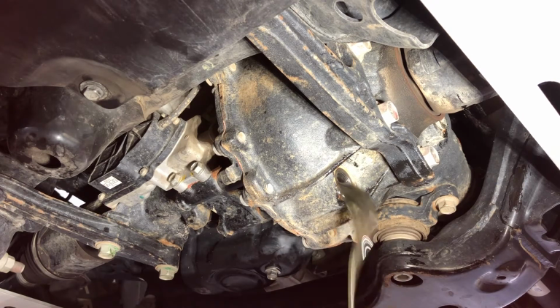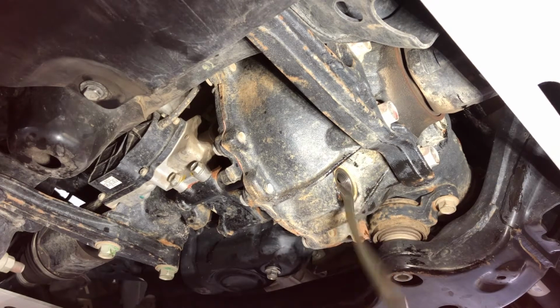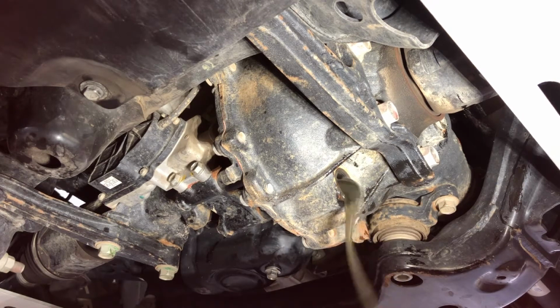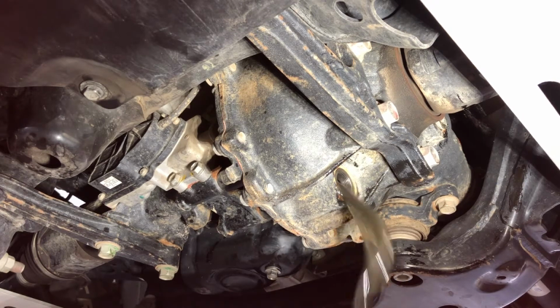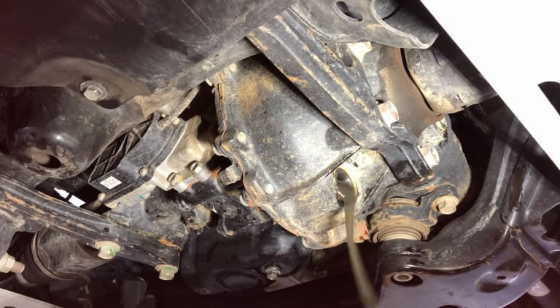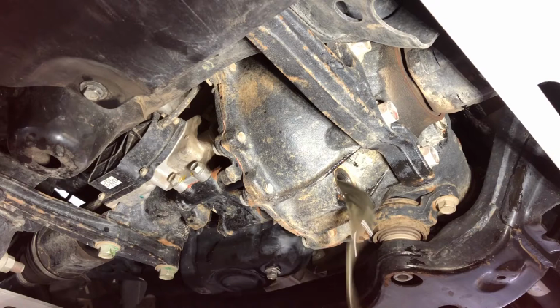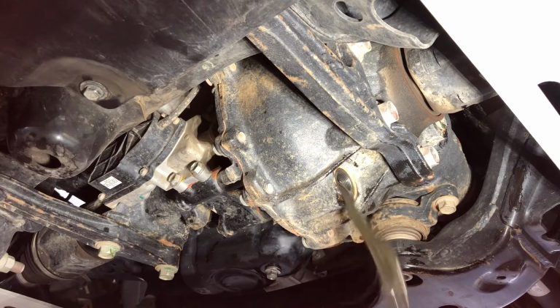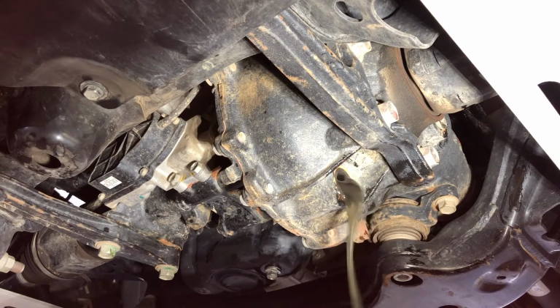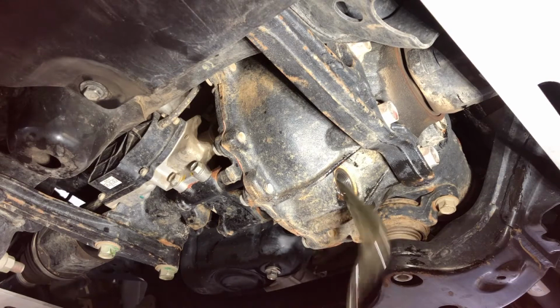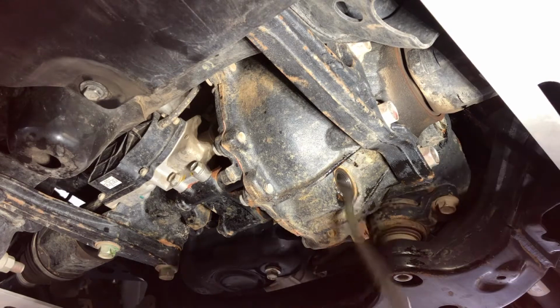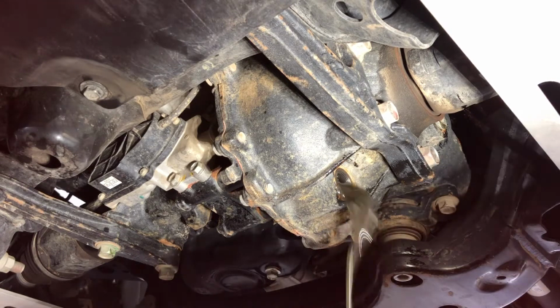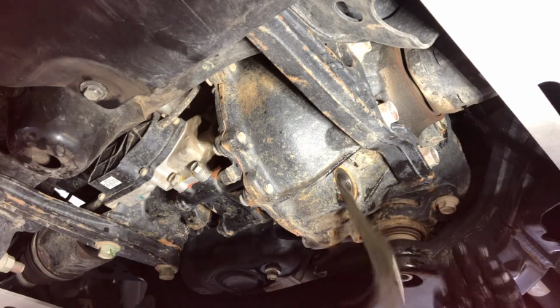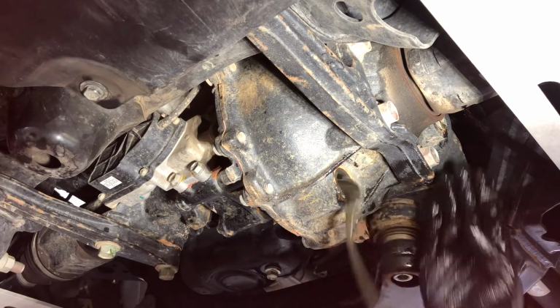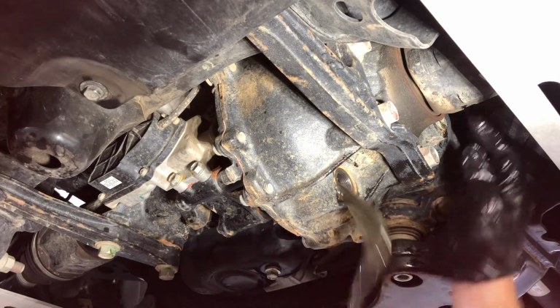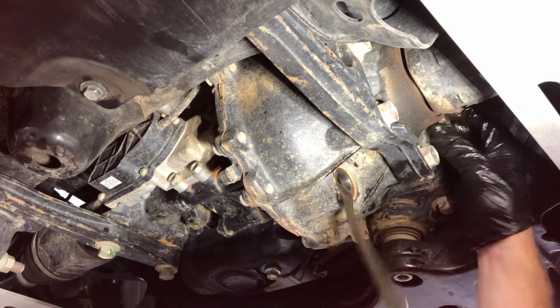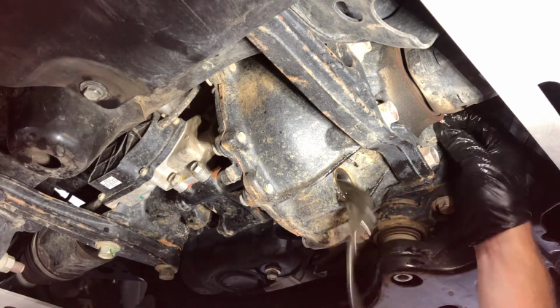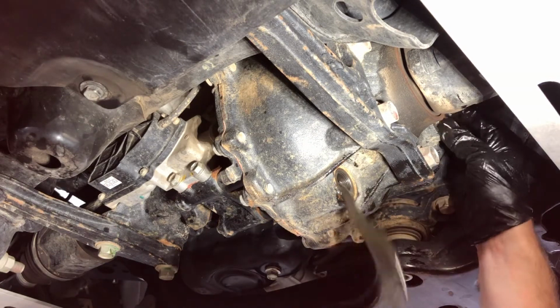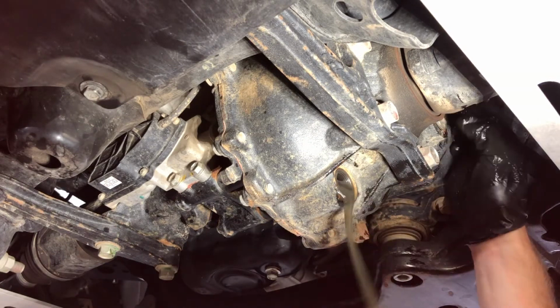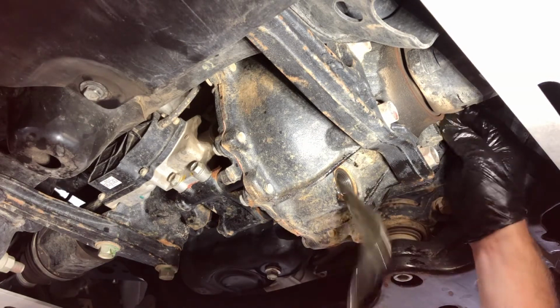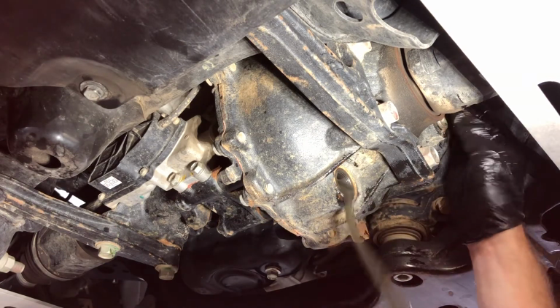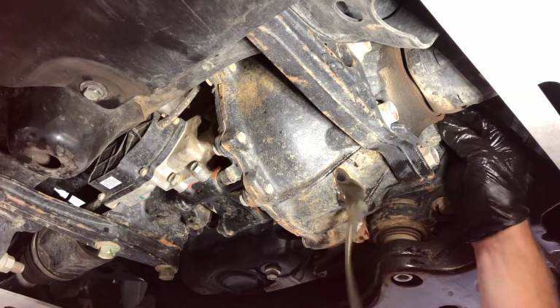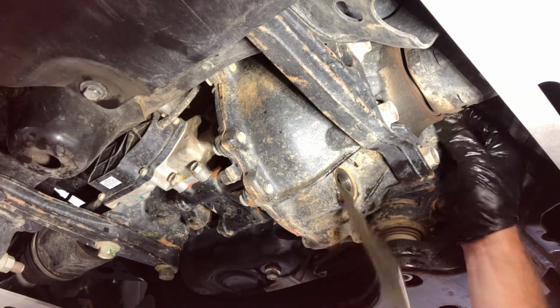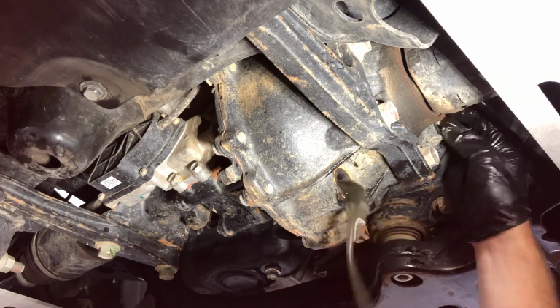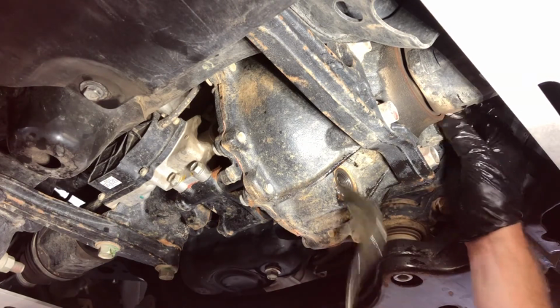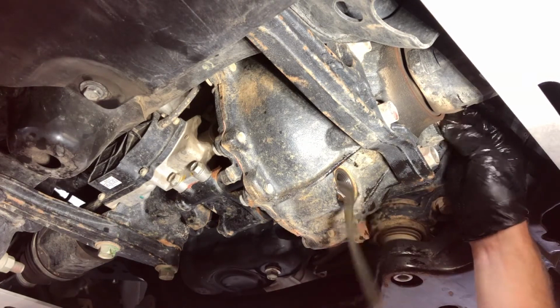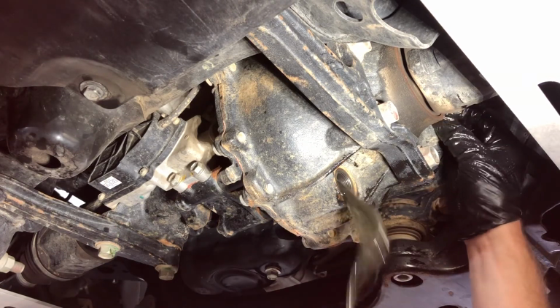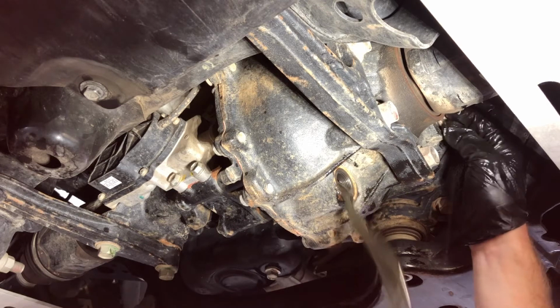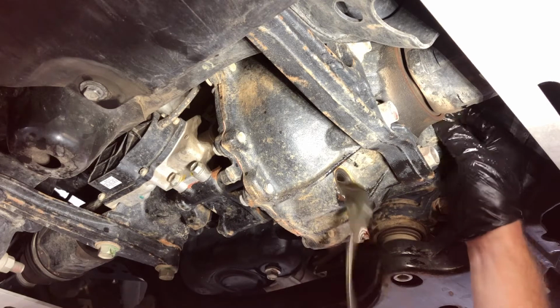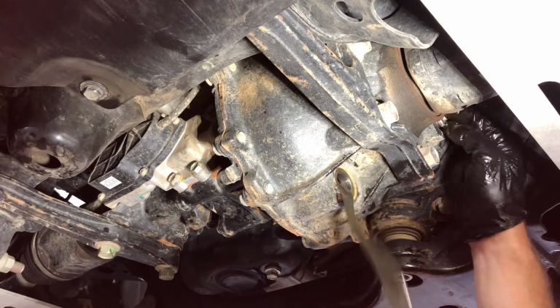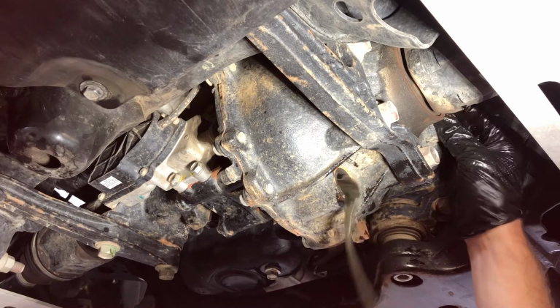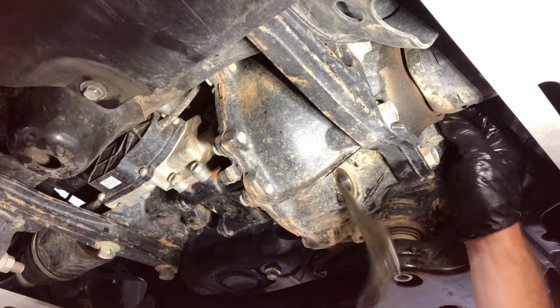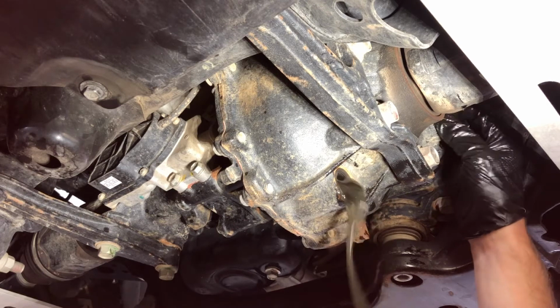It's looking brand new. This is at 30,000 miles.